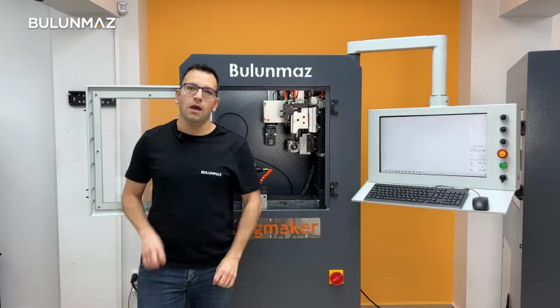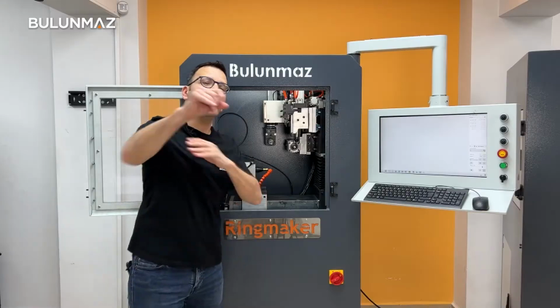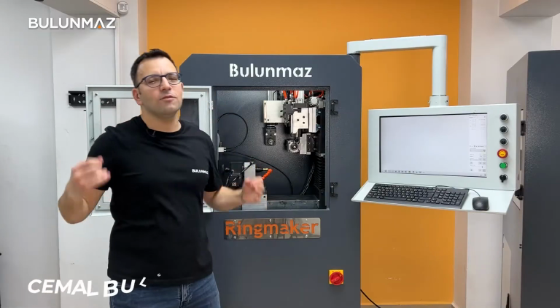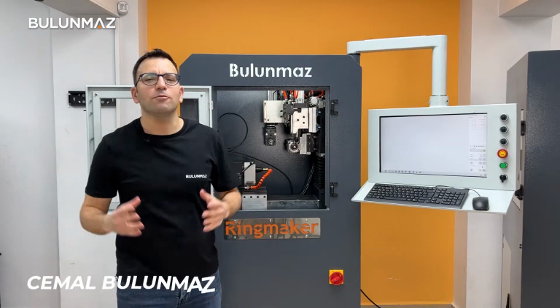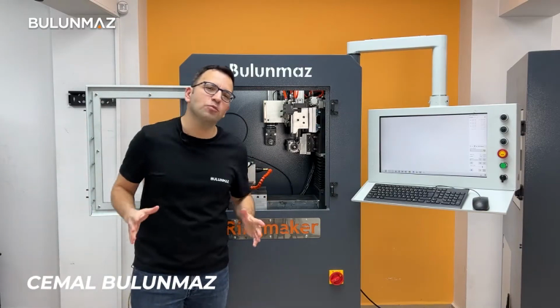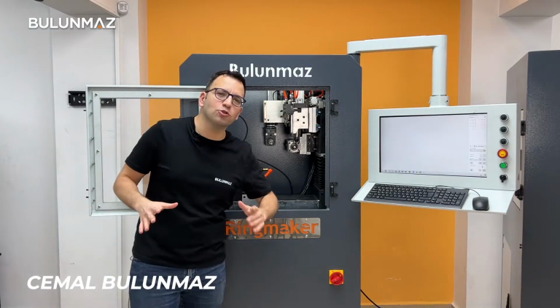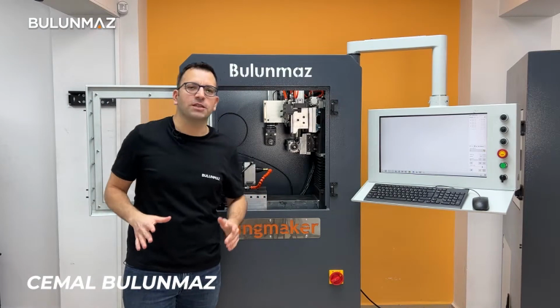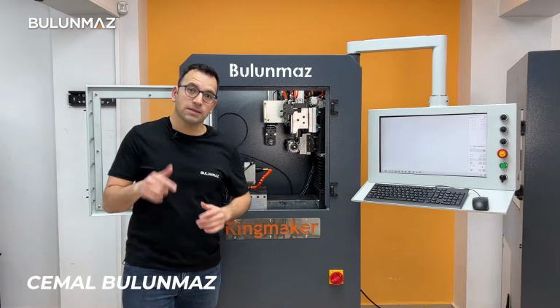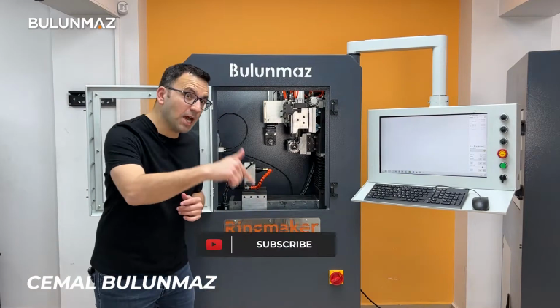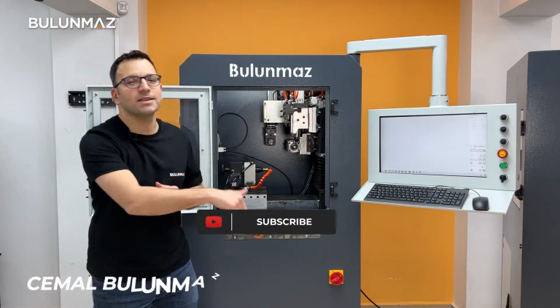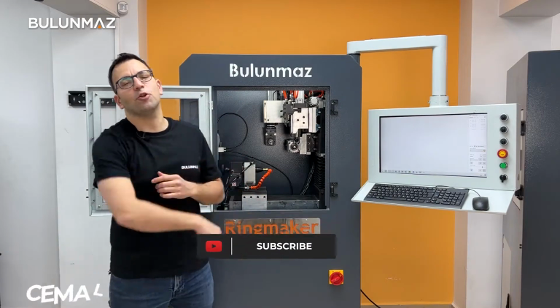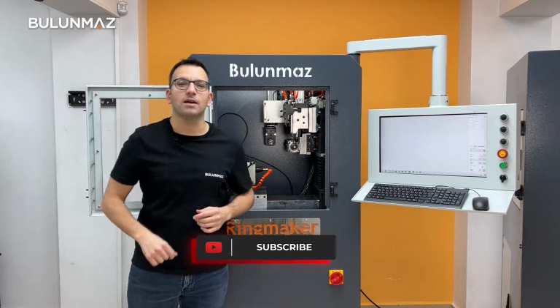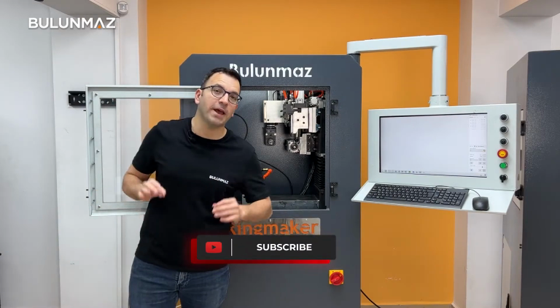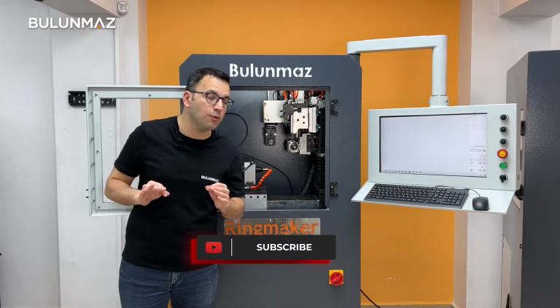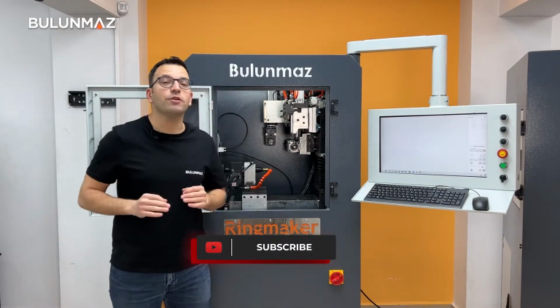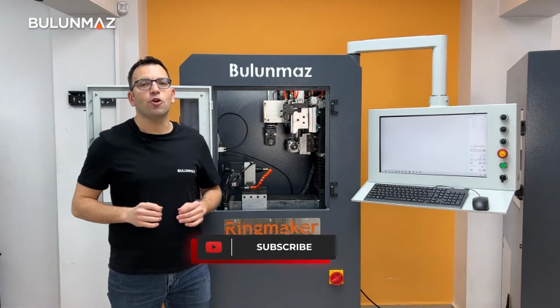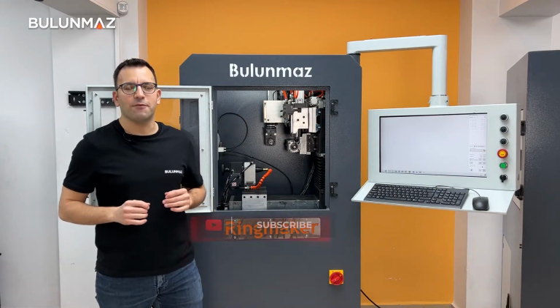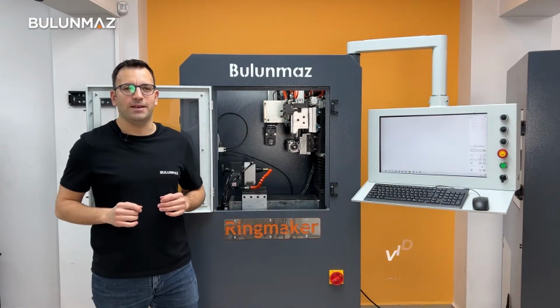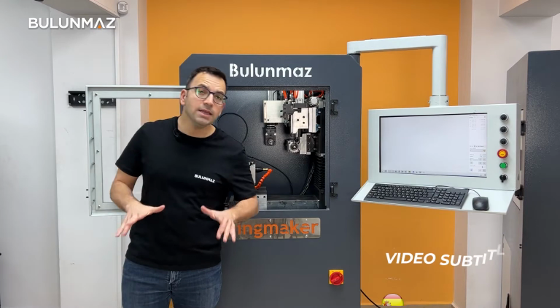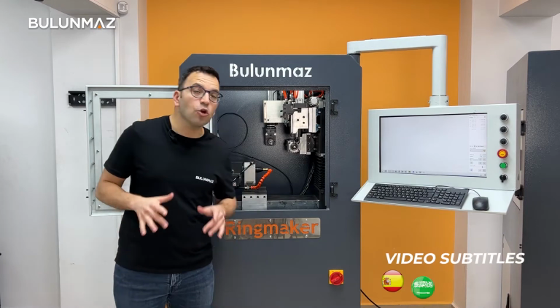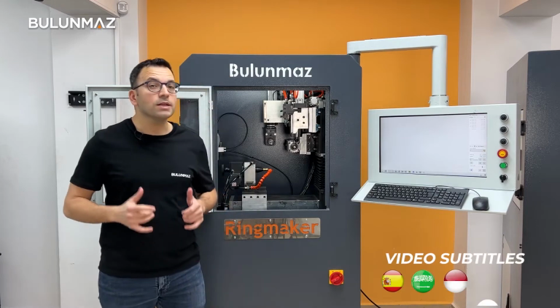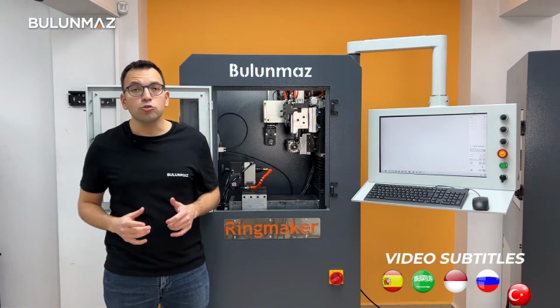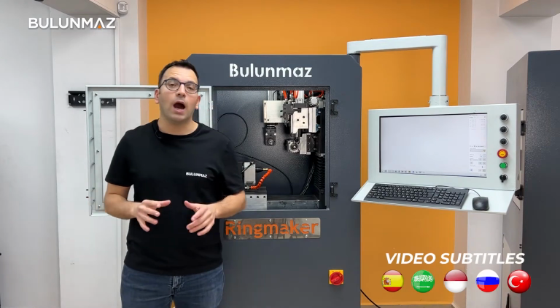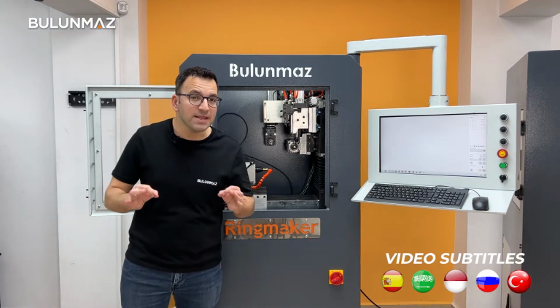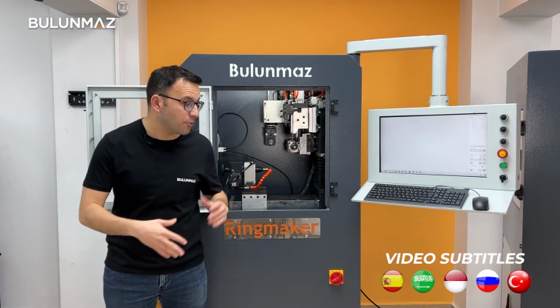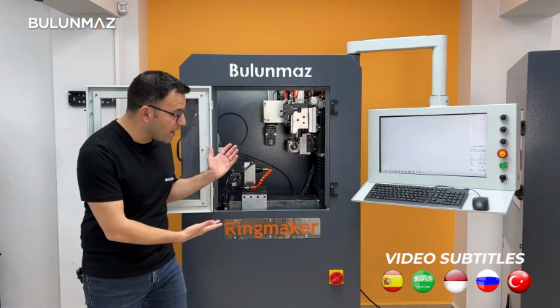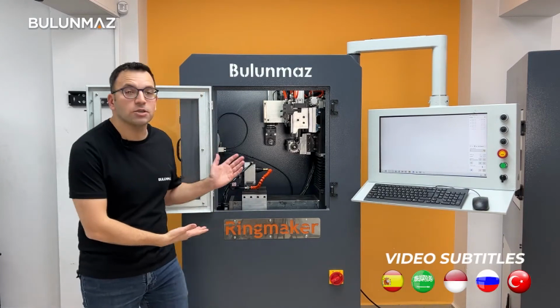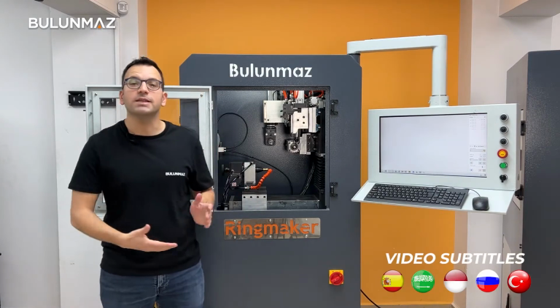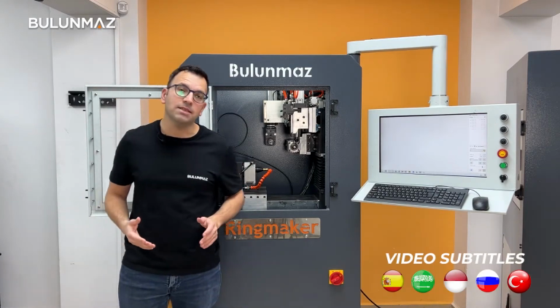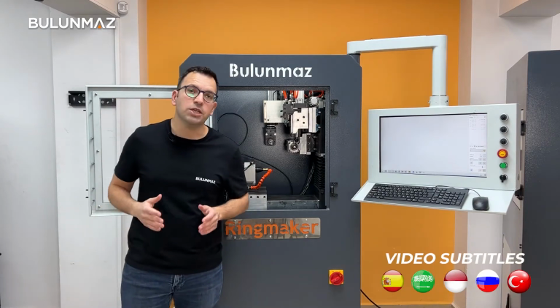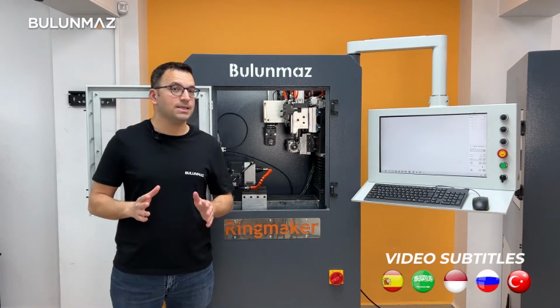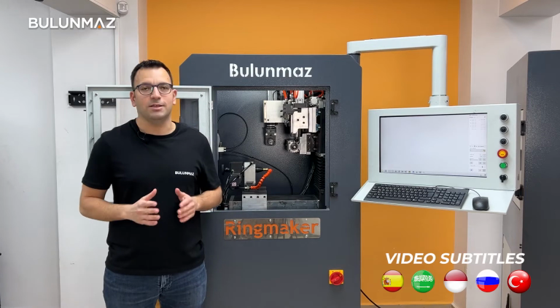Hi everyone, welcome to Bulunmaz YouTube channel. Subscribe and keep following us for a new jewellery video every Friday. In this video, I will introduce you to our bestseller ring maker jewellery CNC machine and its abilities.